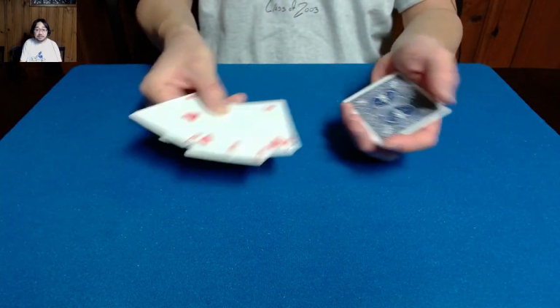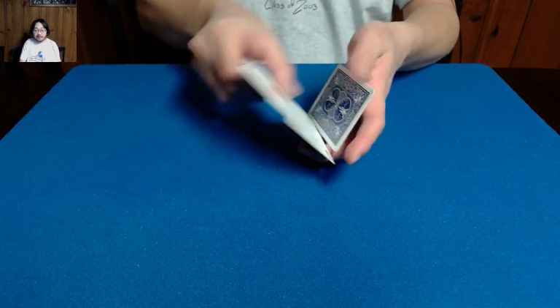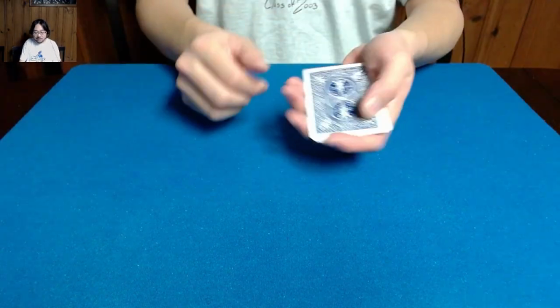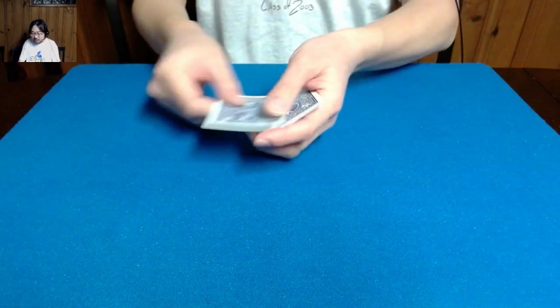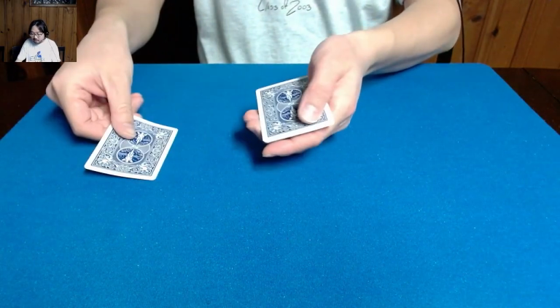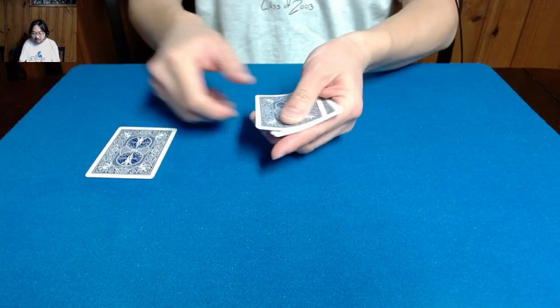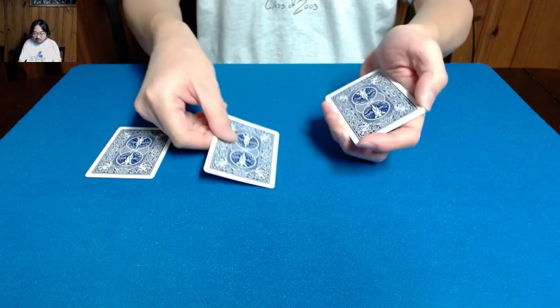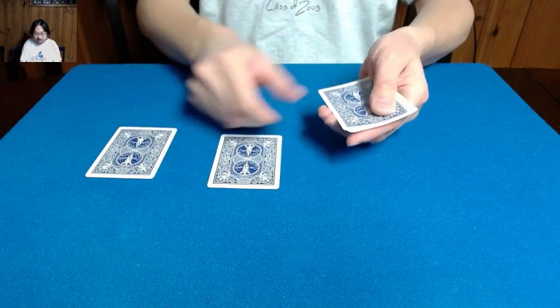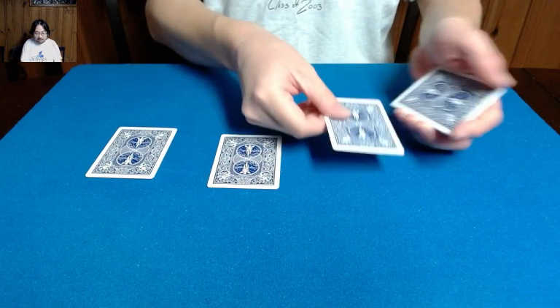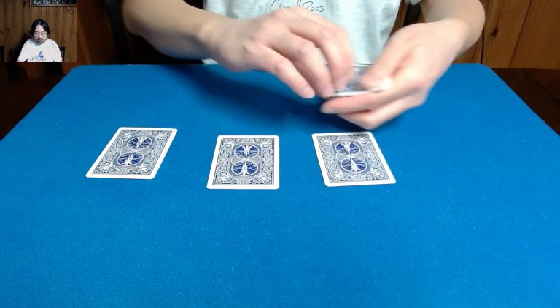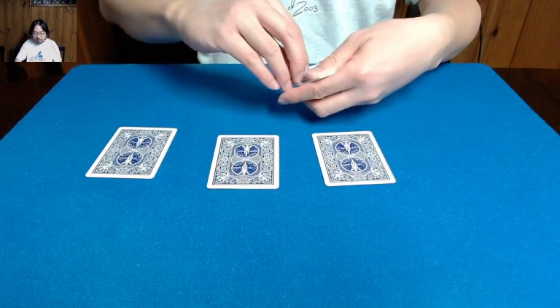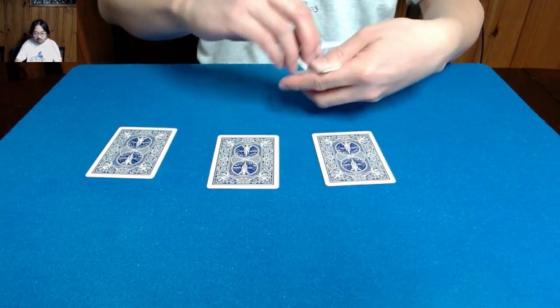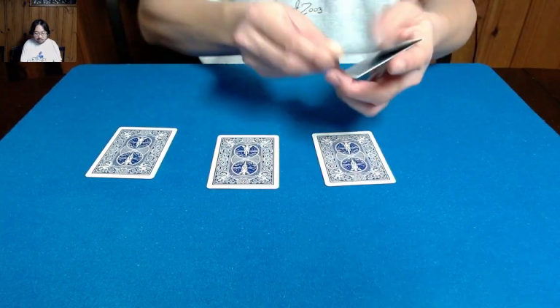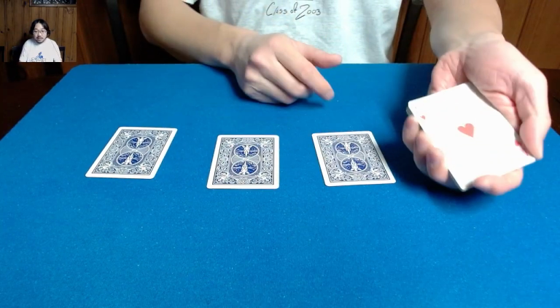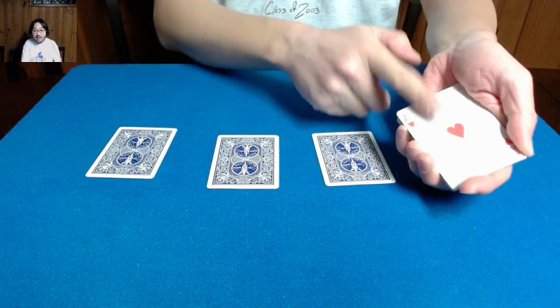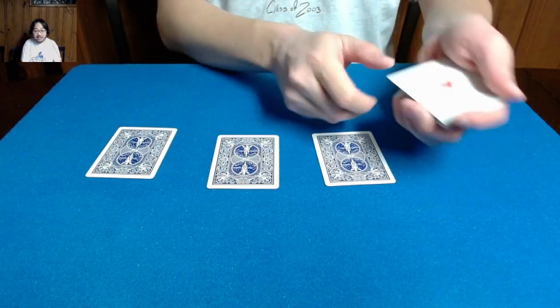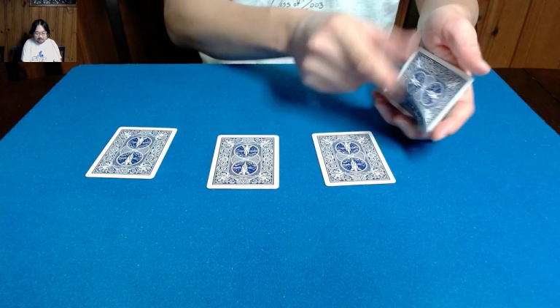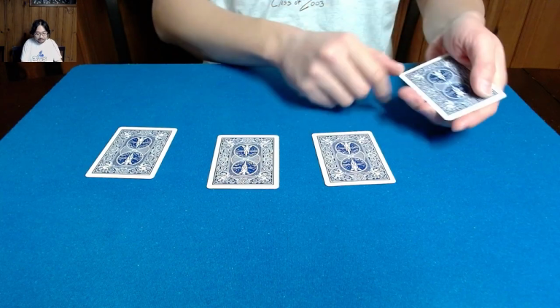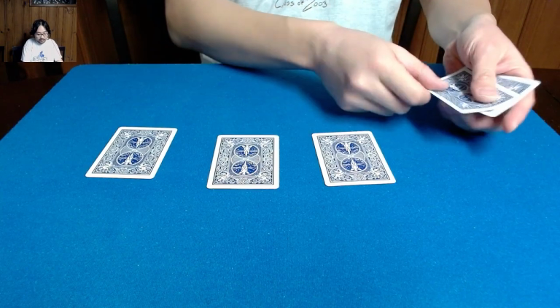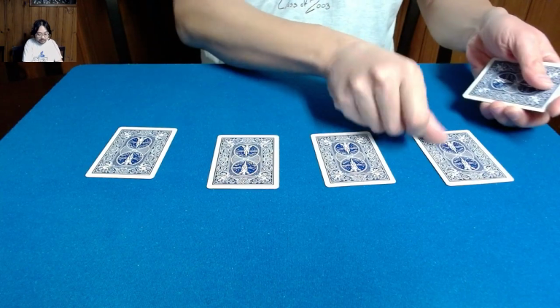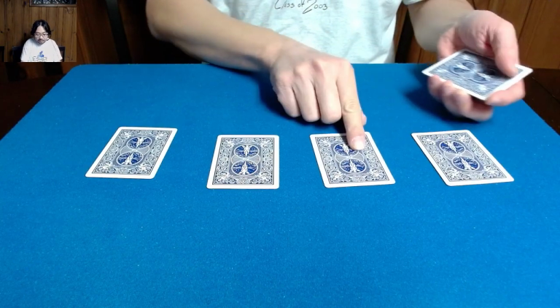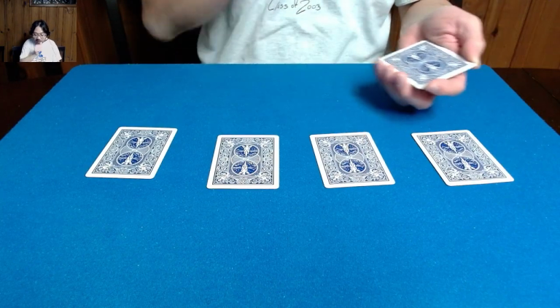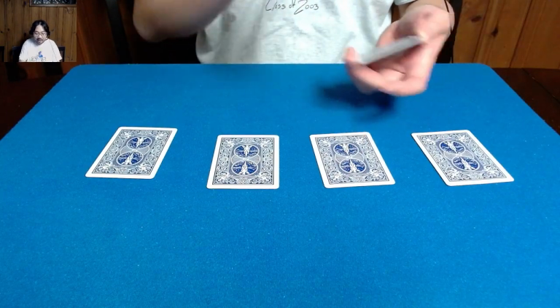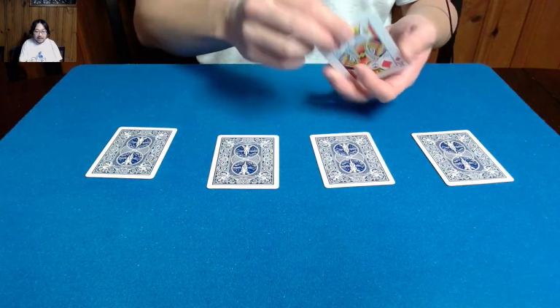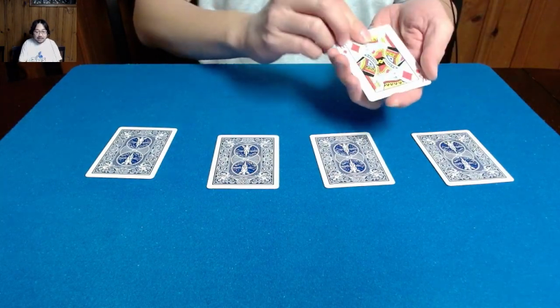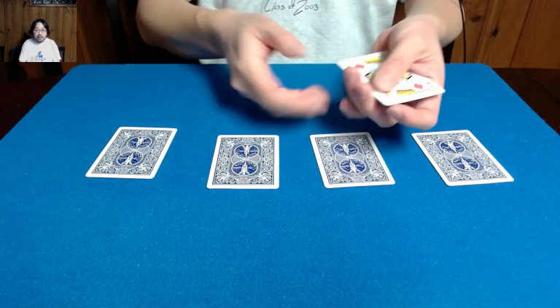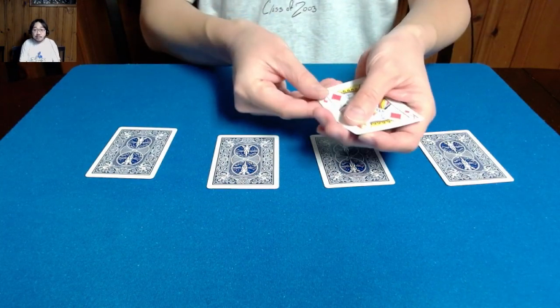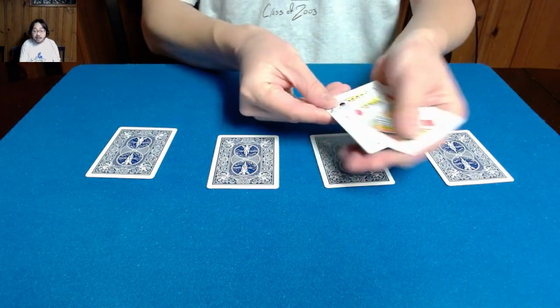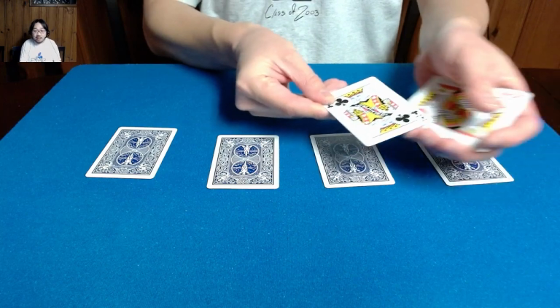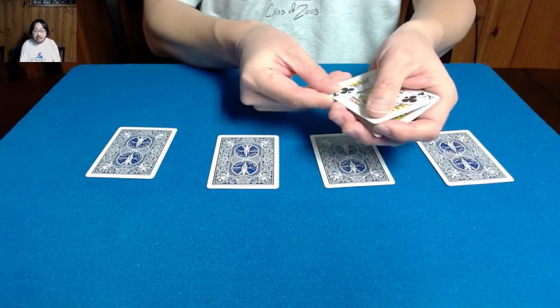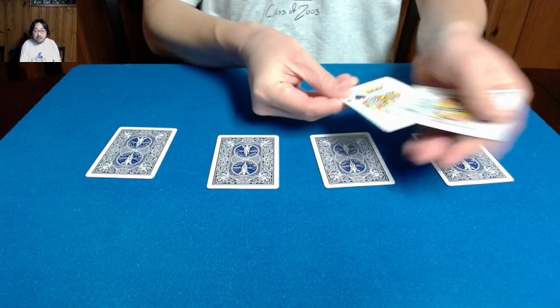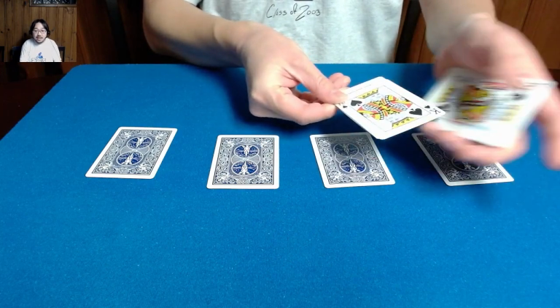So here's the four, the three, the two, and of course the ace. And they're going to represent the hearts of these kings.